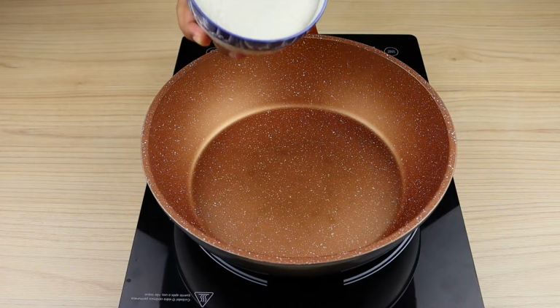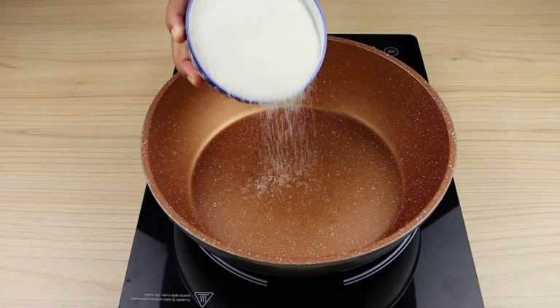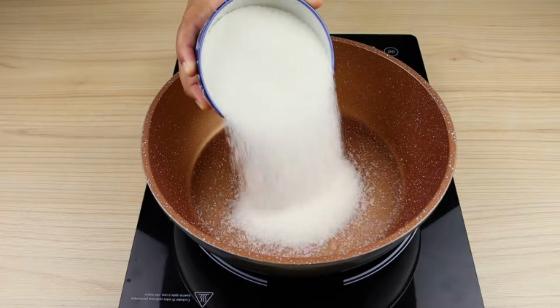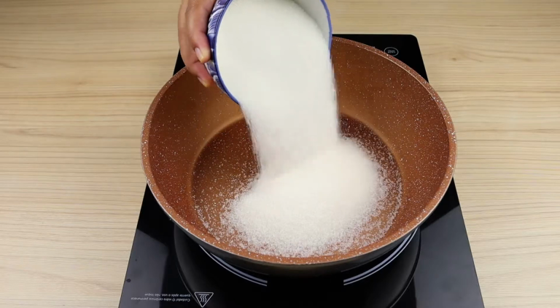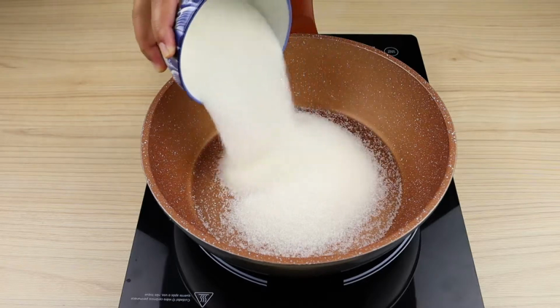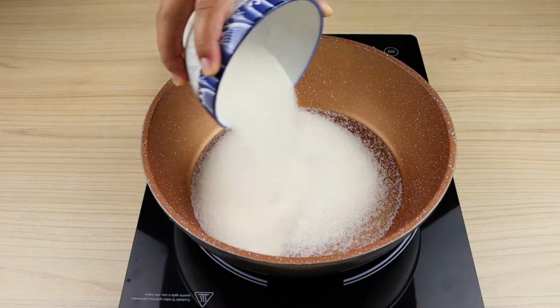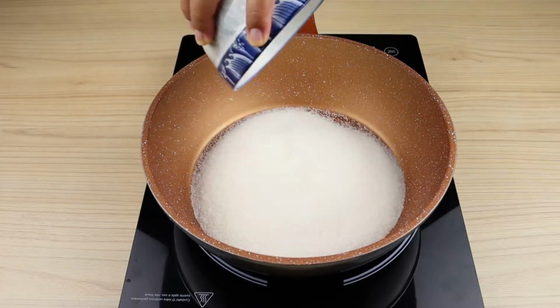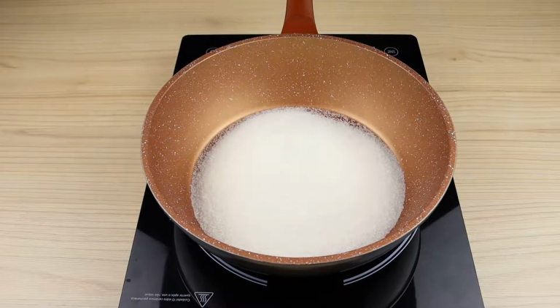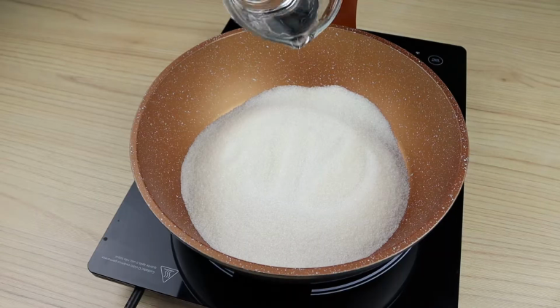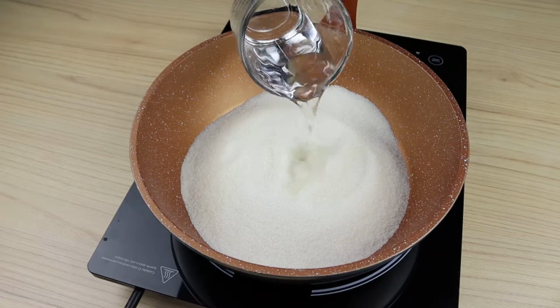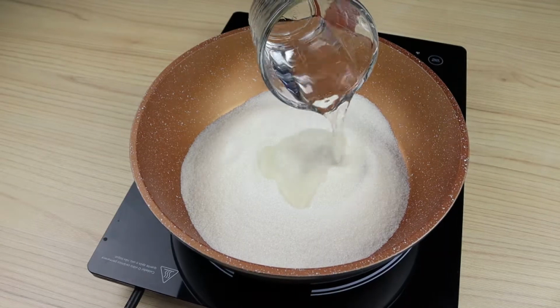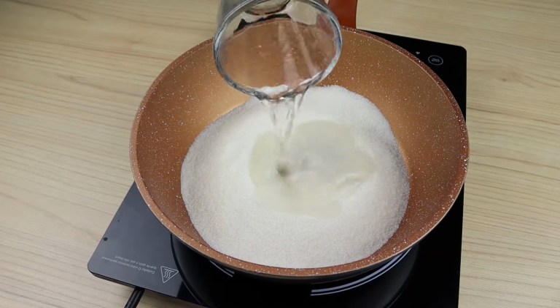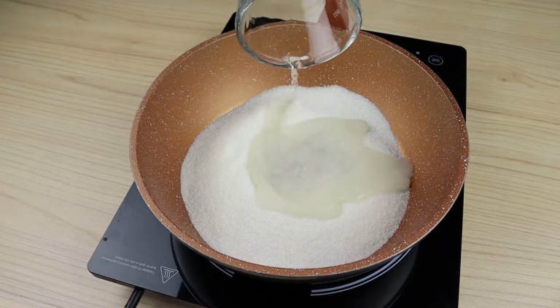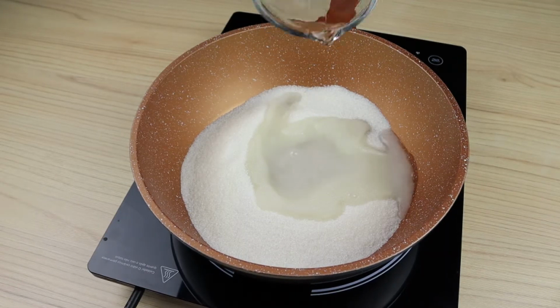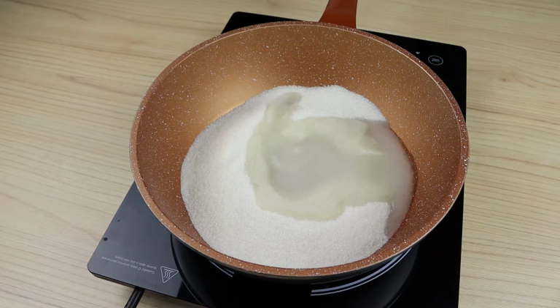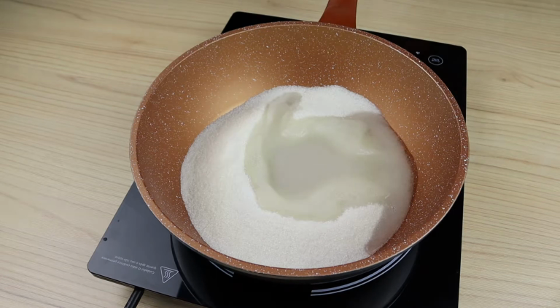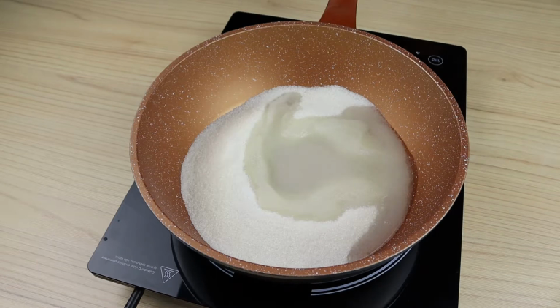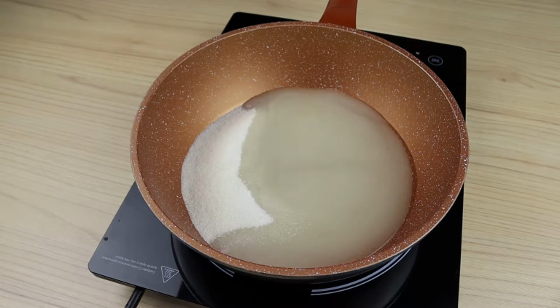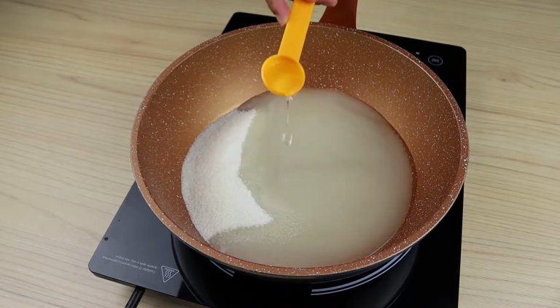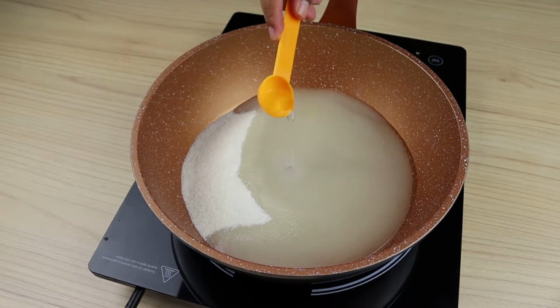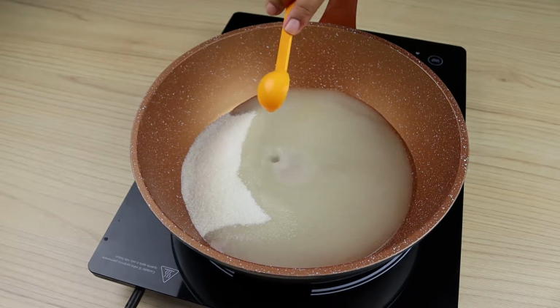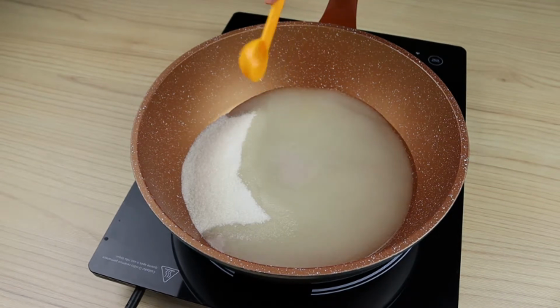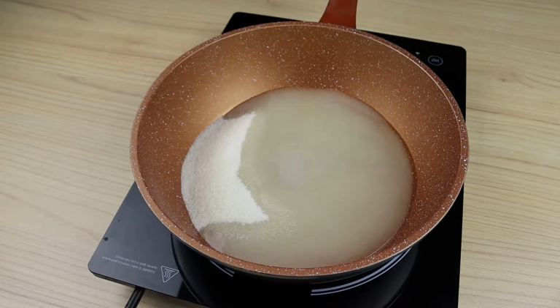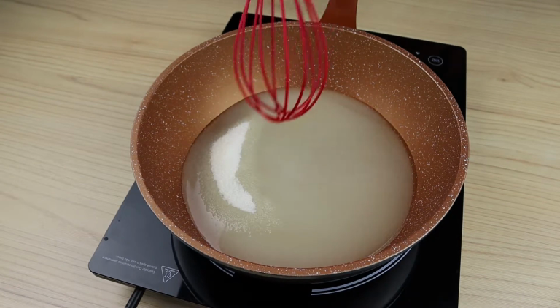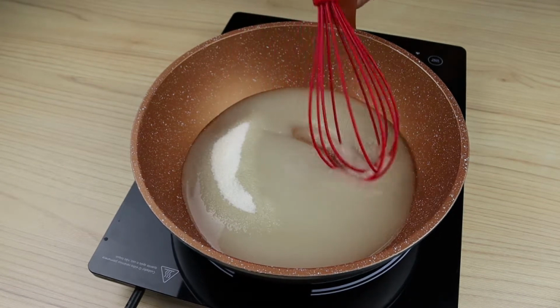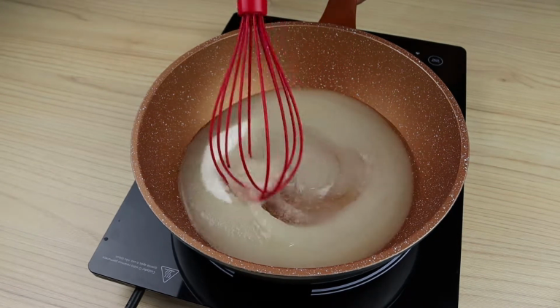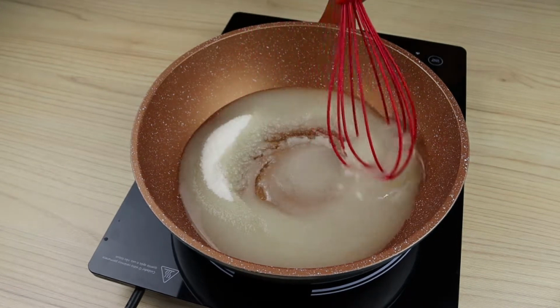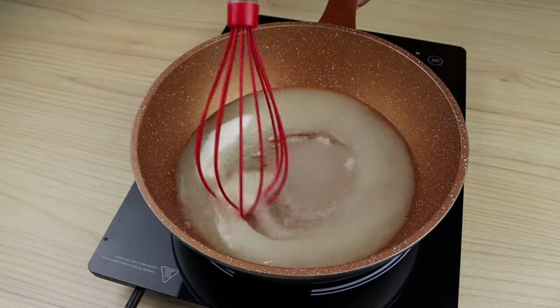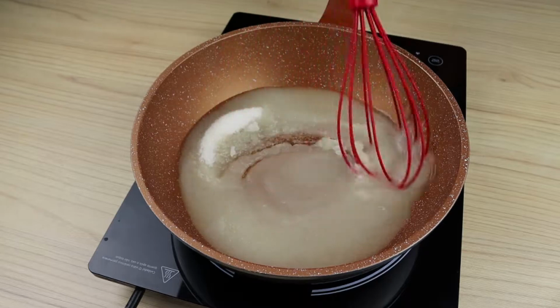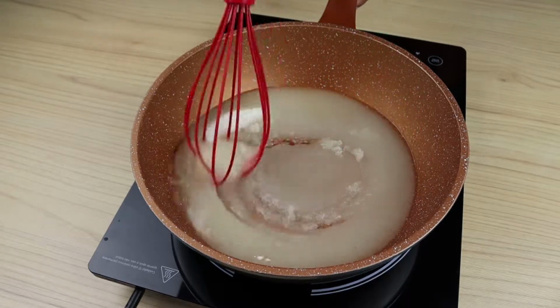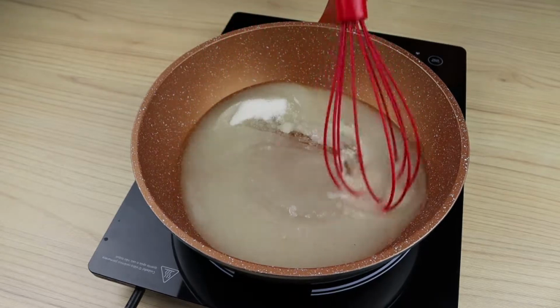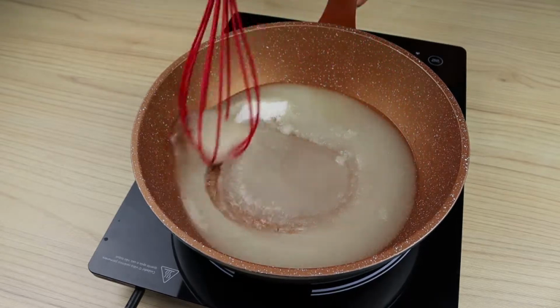Meanwhile, in a pan over medium heat, I'm going to put 250 grams of sugar, 100 milliliters of water, a spoon of vinegar, and I'll mix it well until the sugar melts.